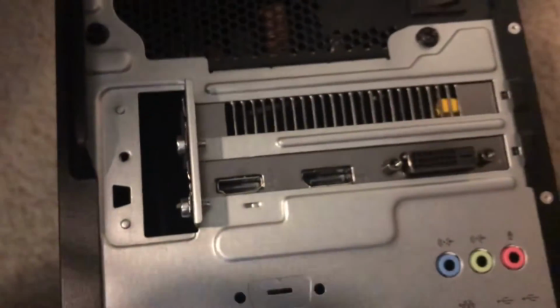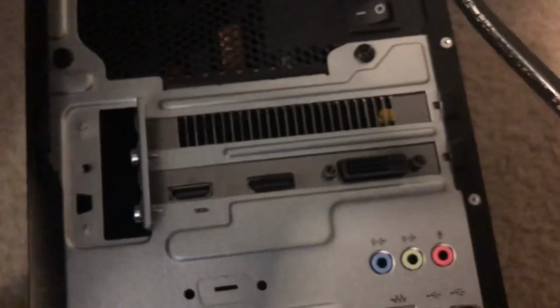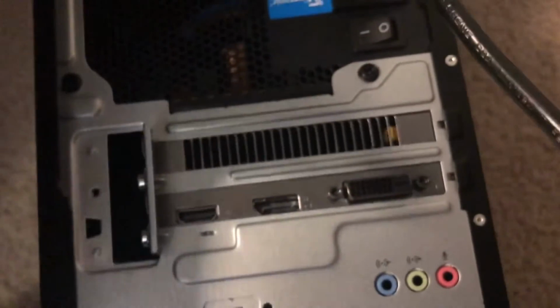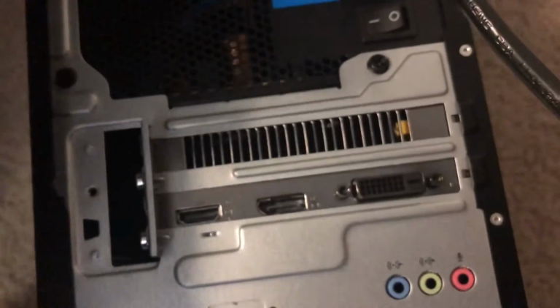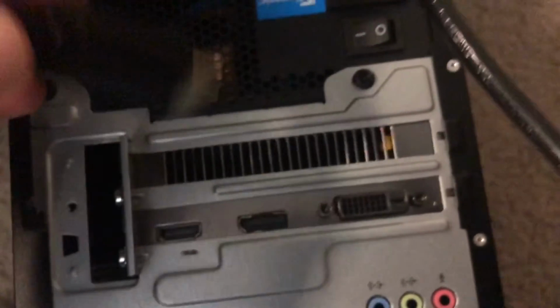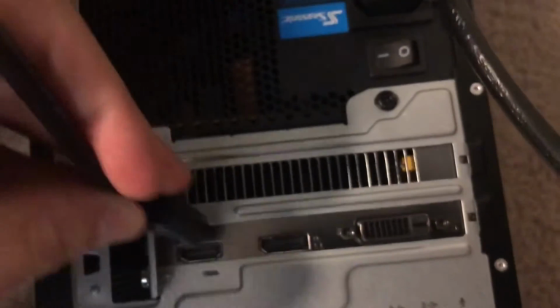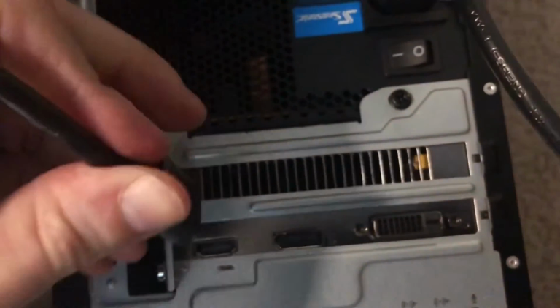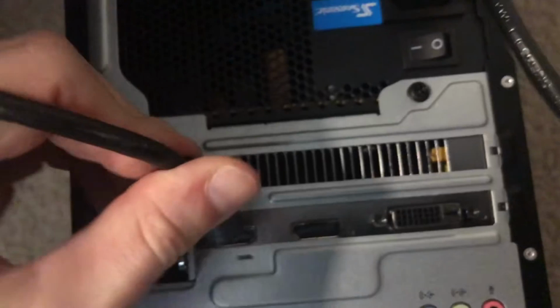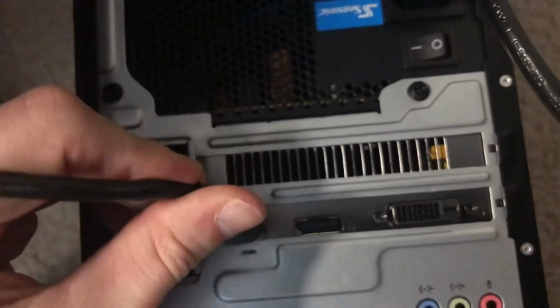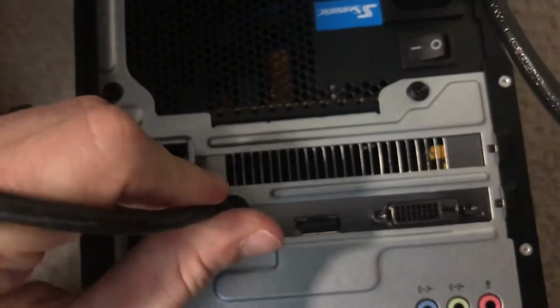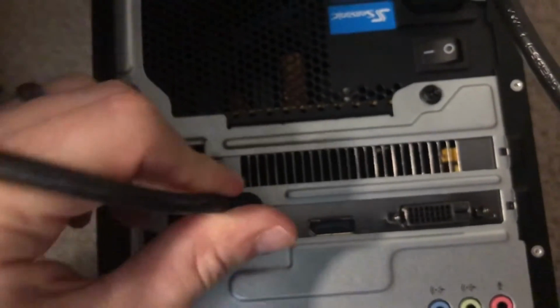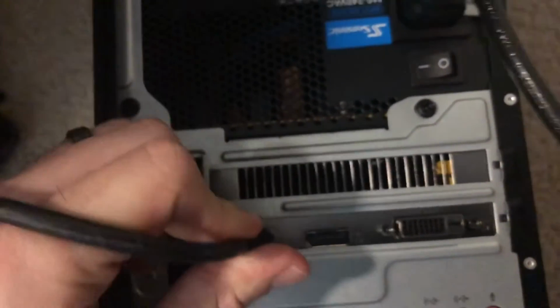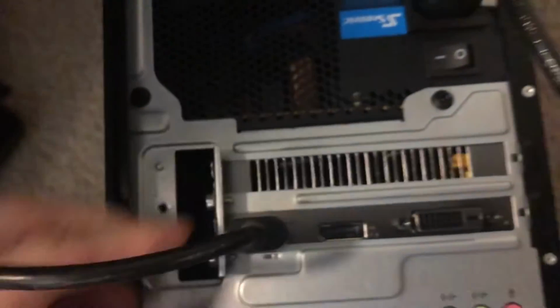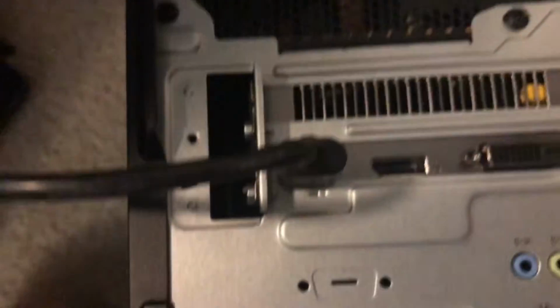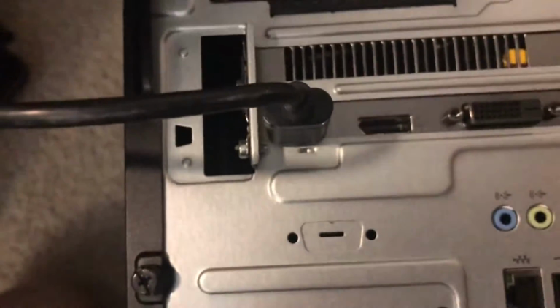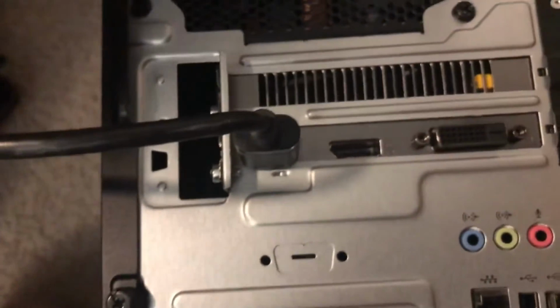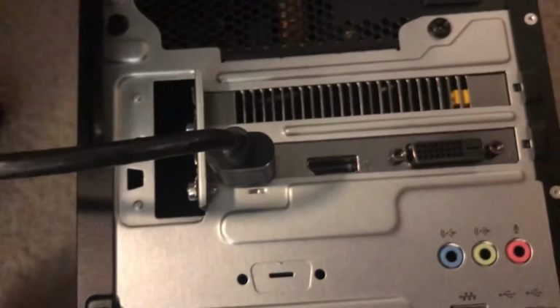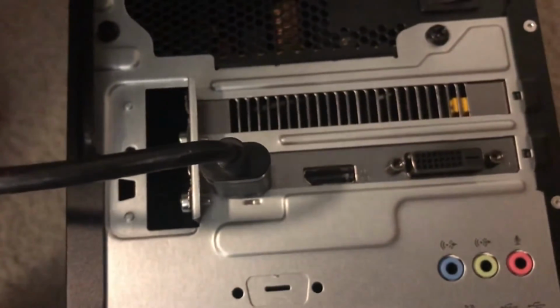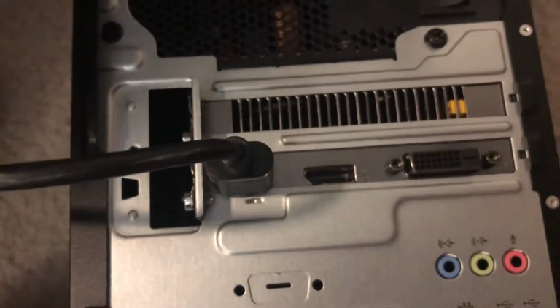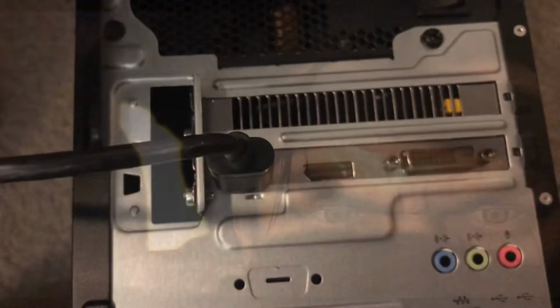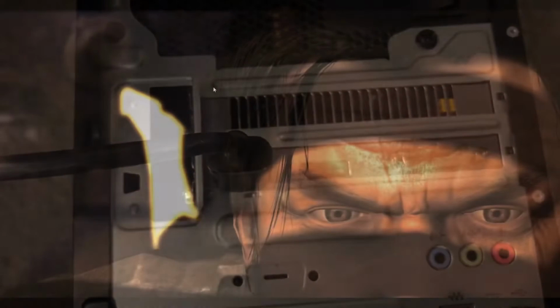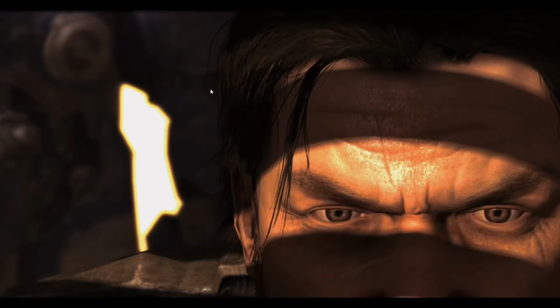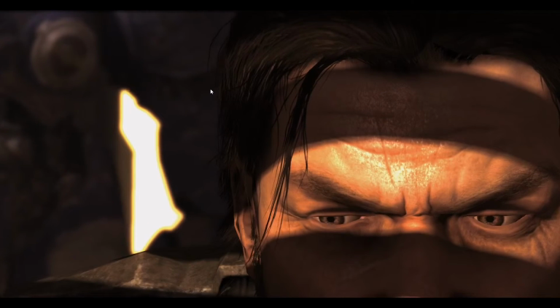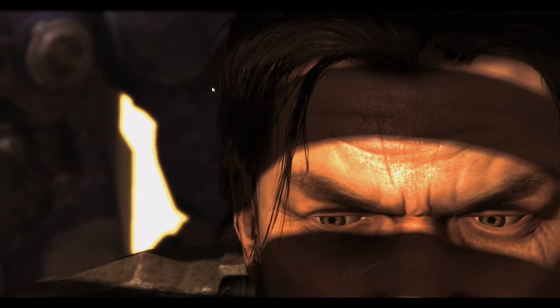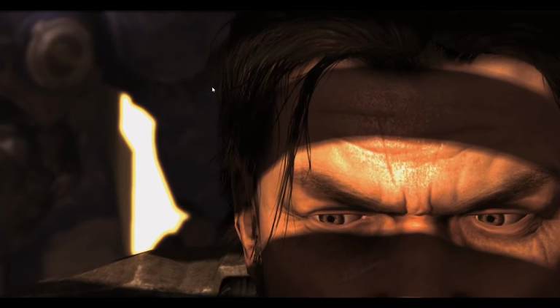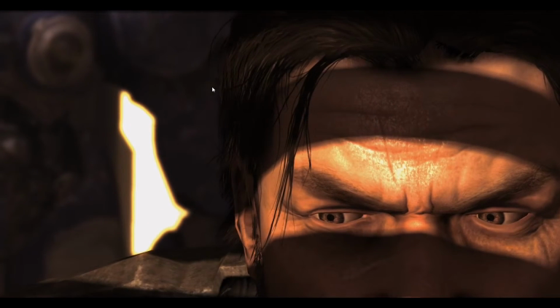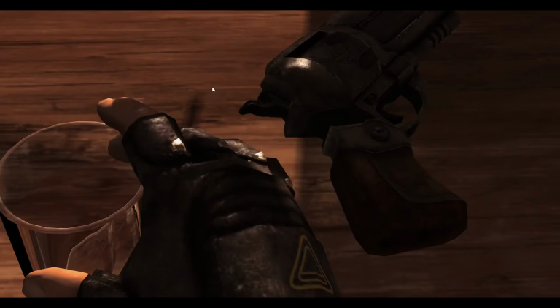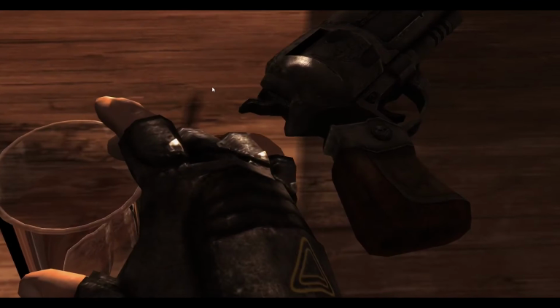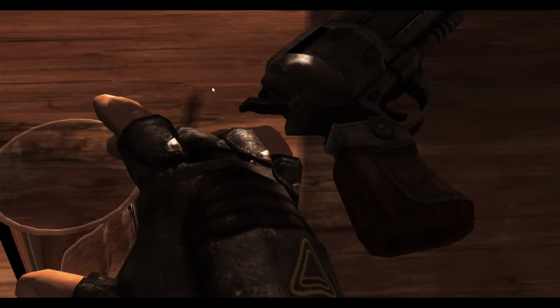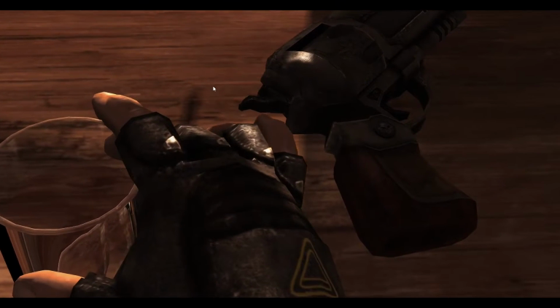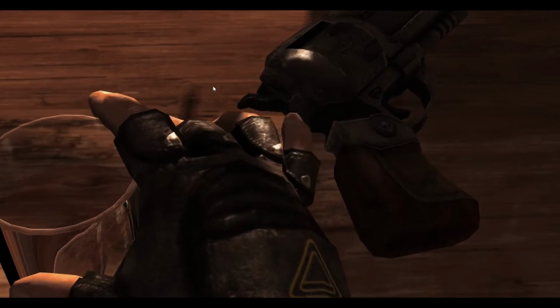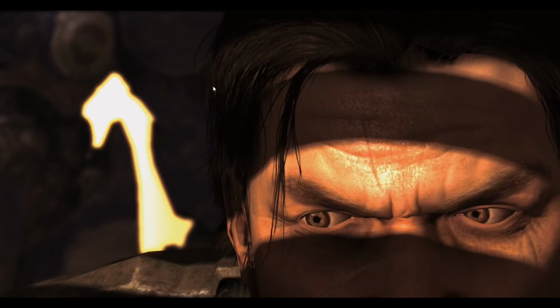Make sure to plug the HDMI cord into the new graphics card and not into where you were previously plugging it in. Installation was a breeze — I just had to update the drivers and I was good to go.